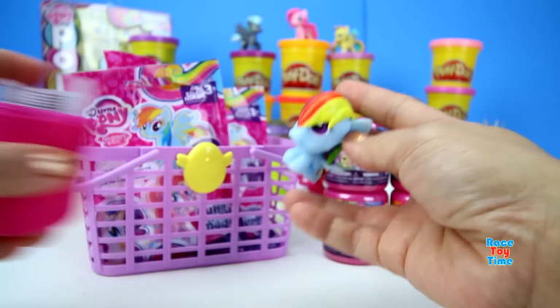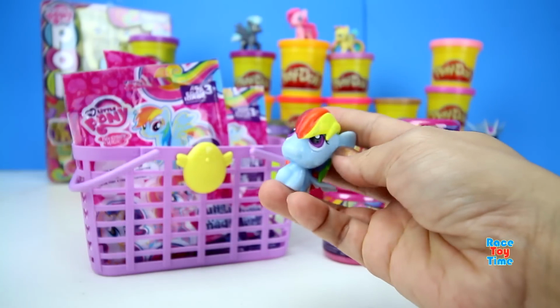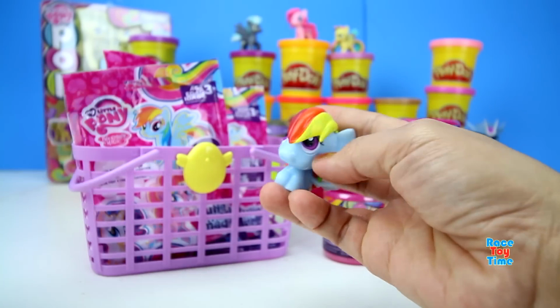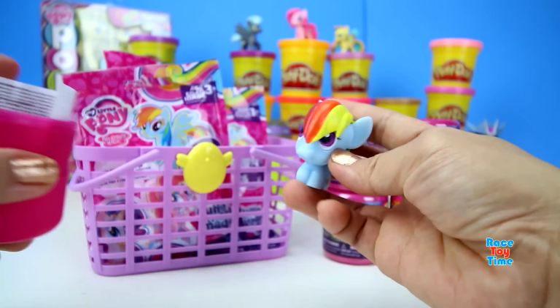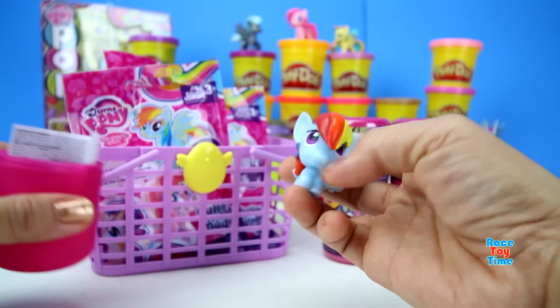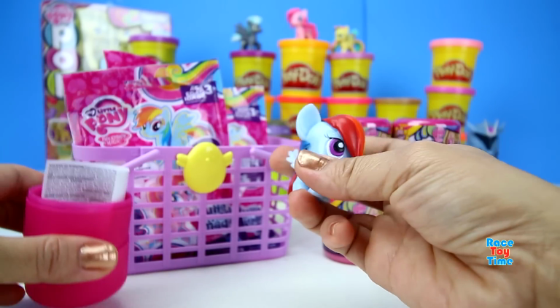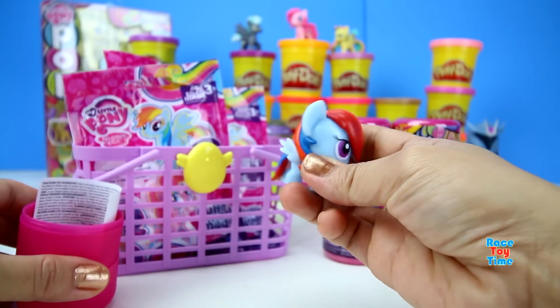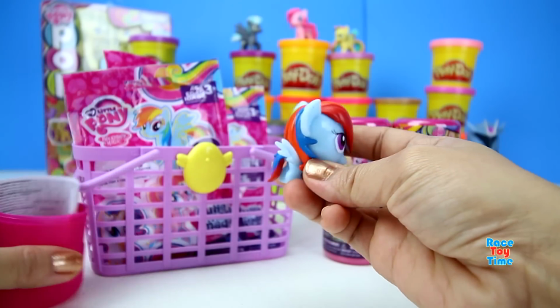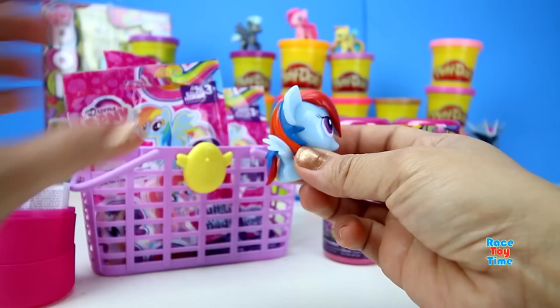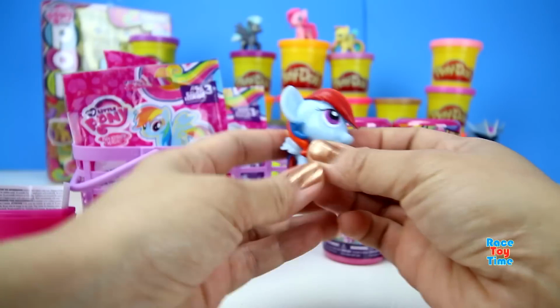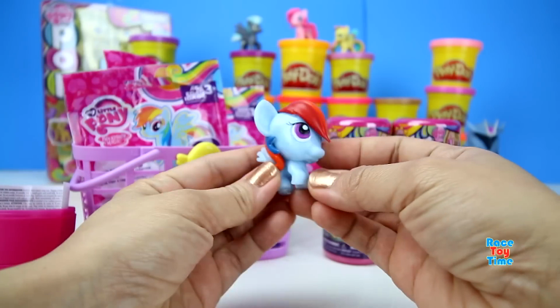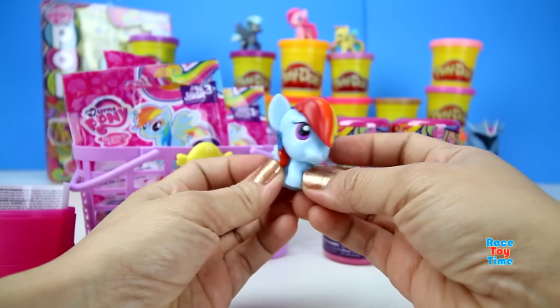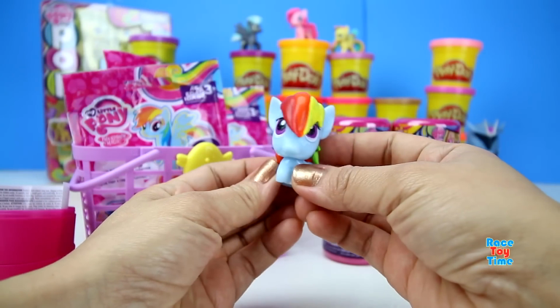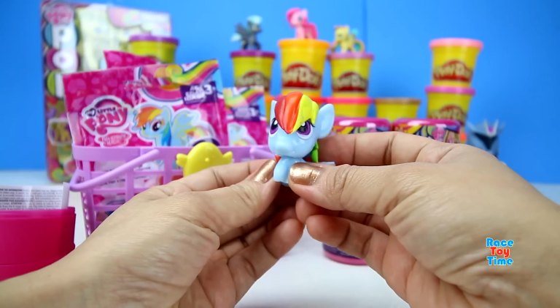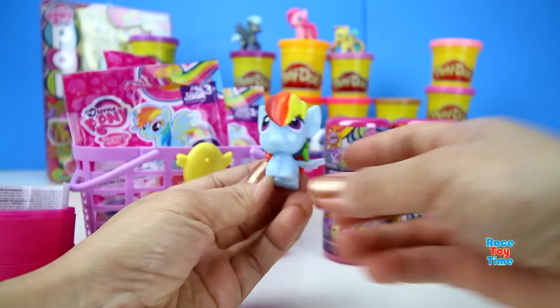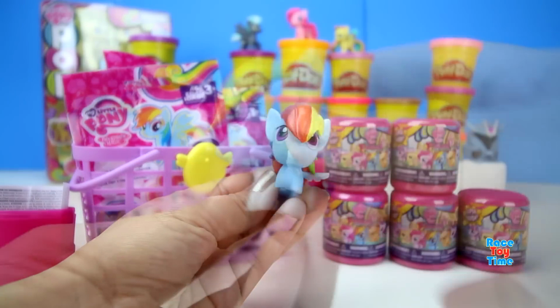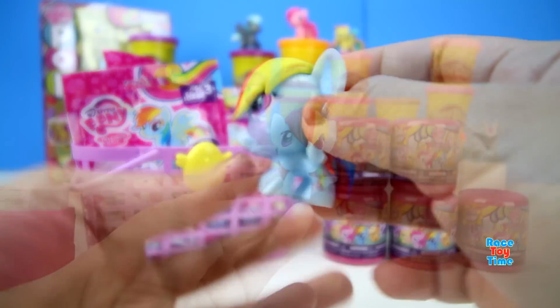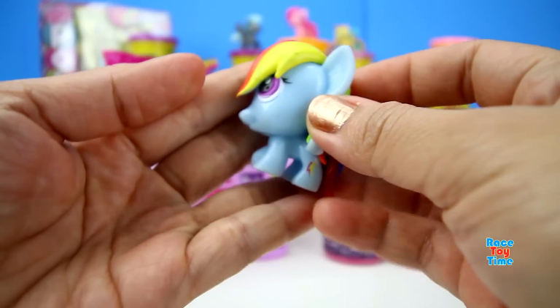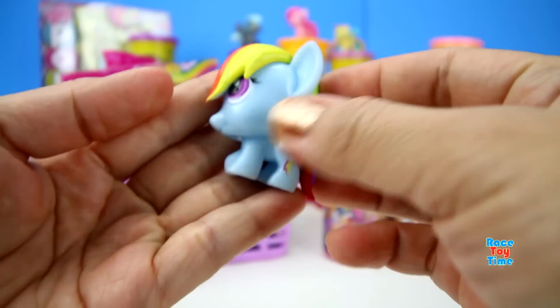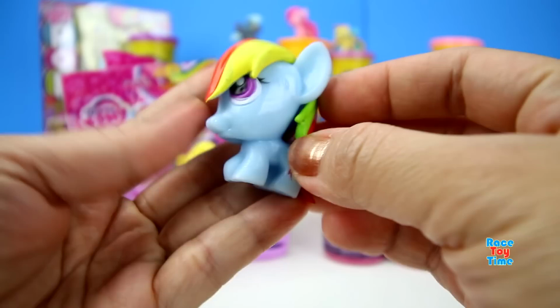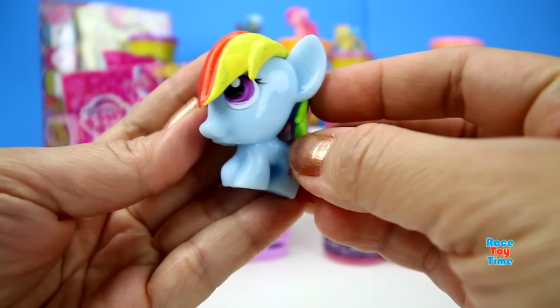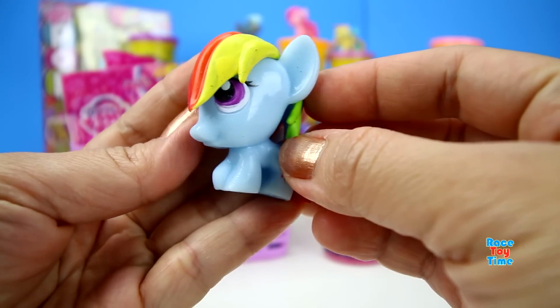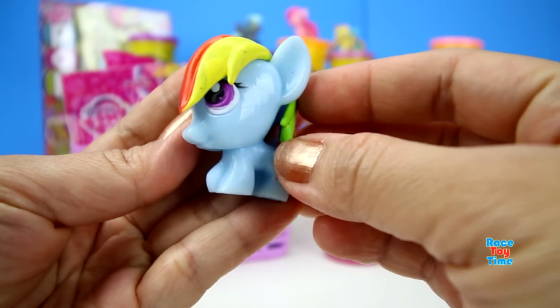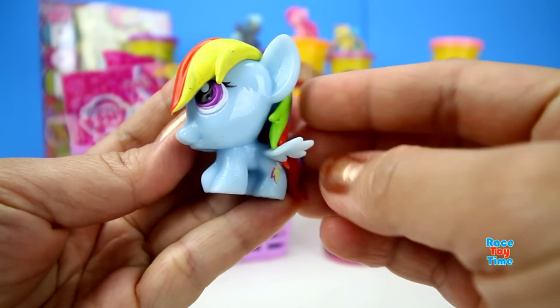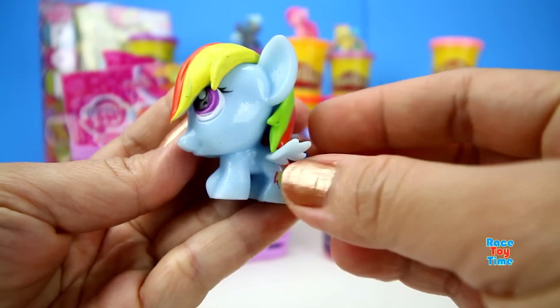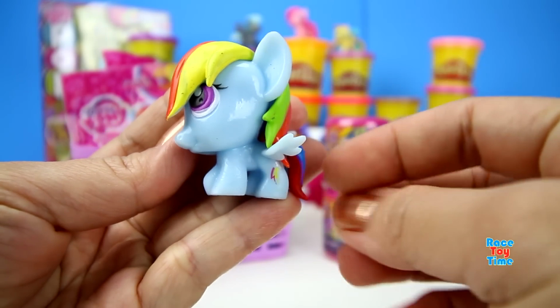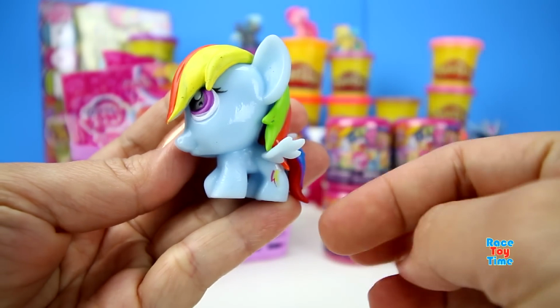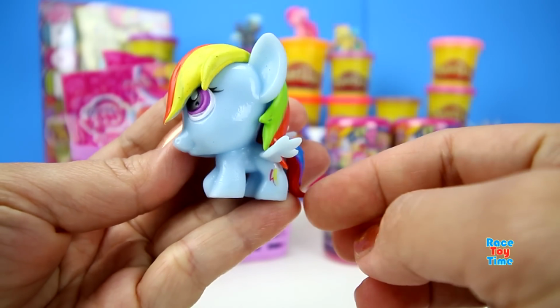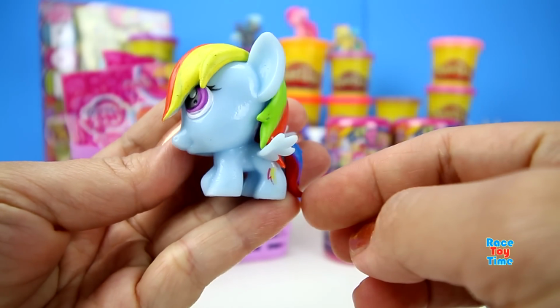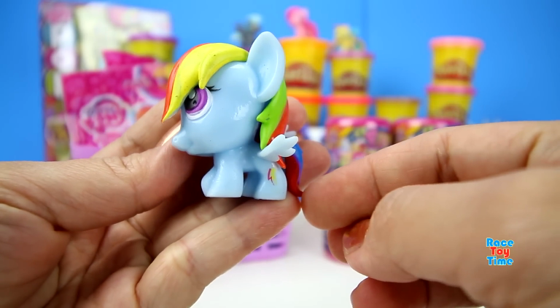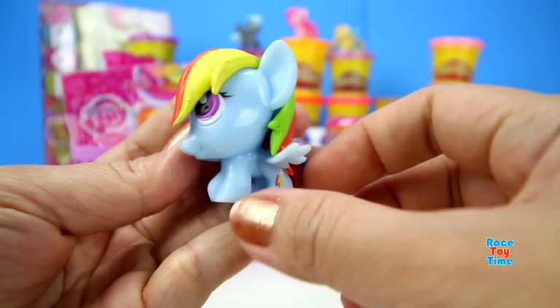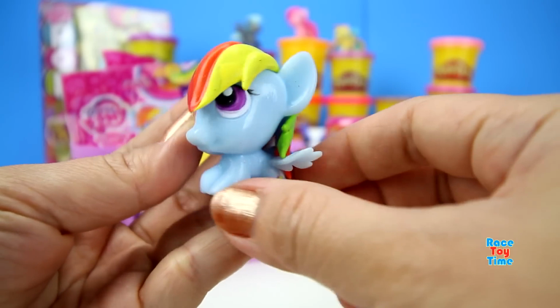We have Rainbow Dash! Oh, that's awesome, this is so cute.